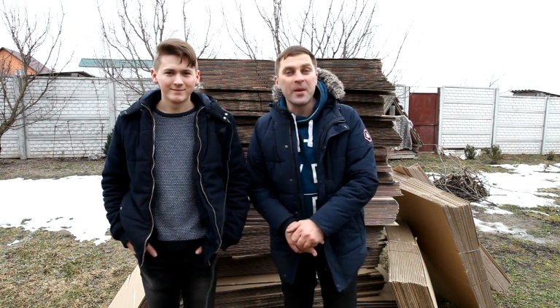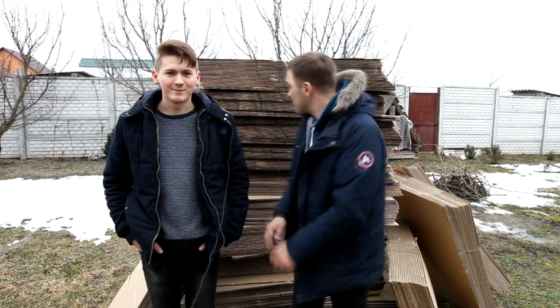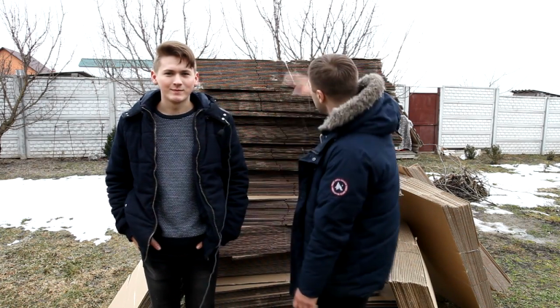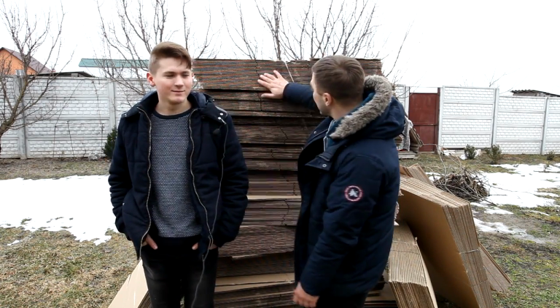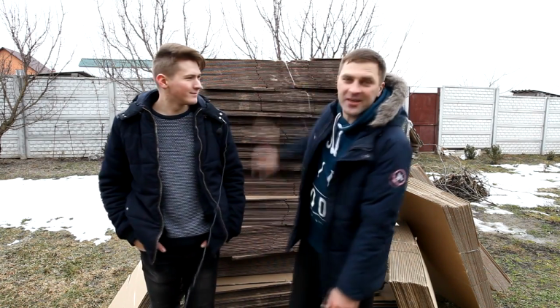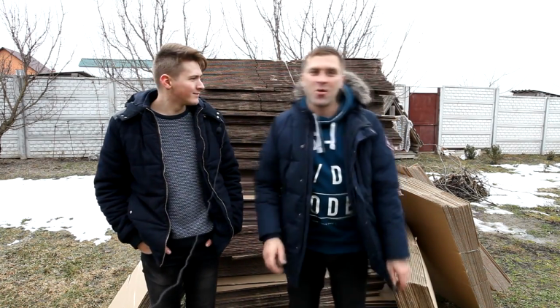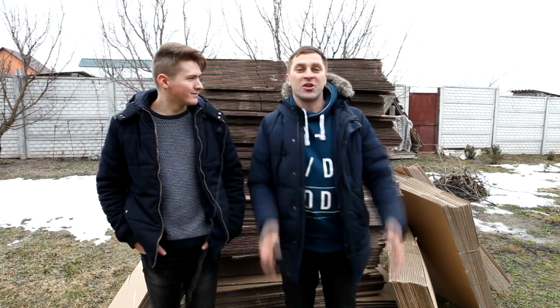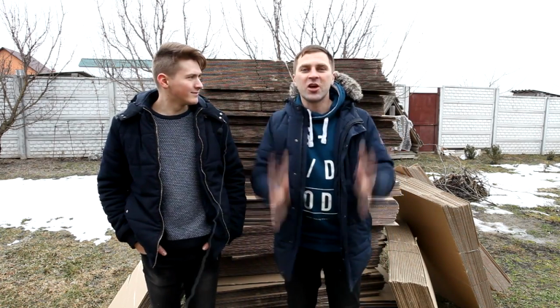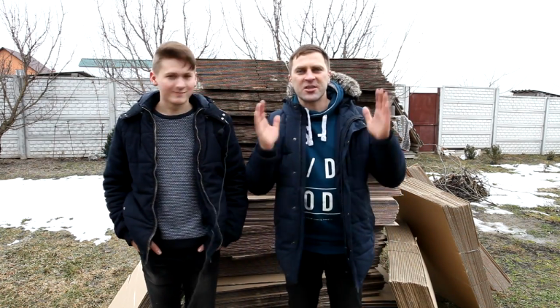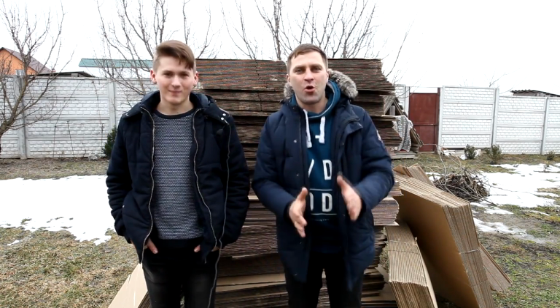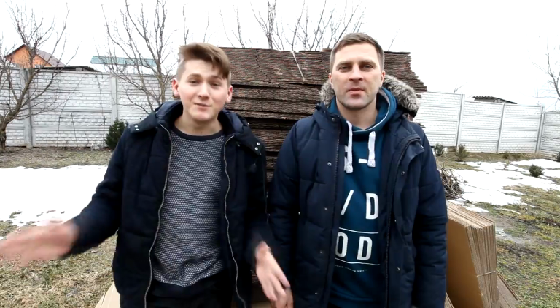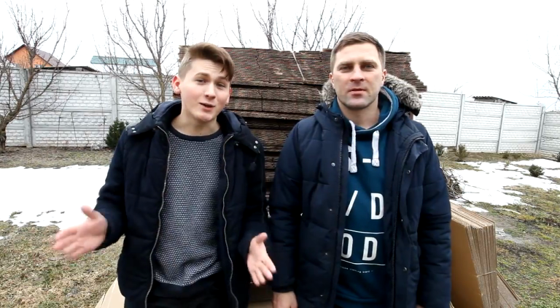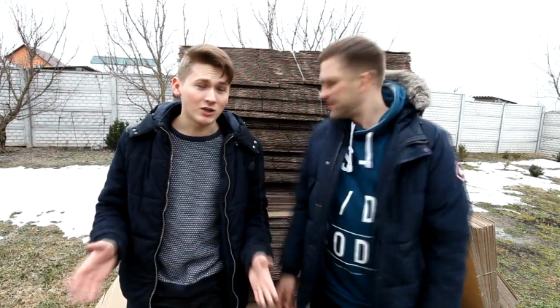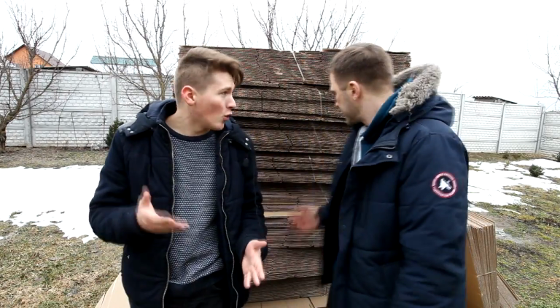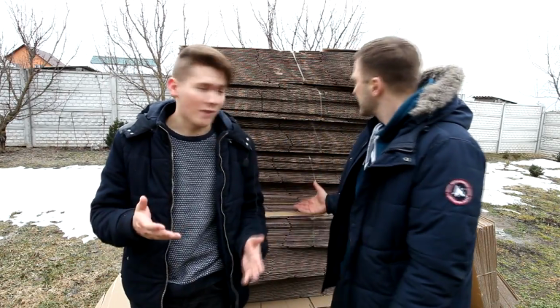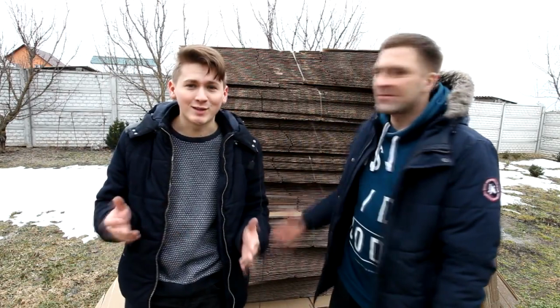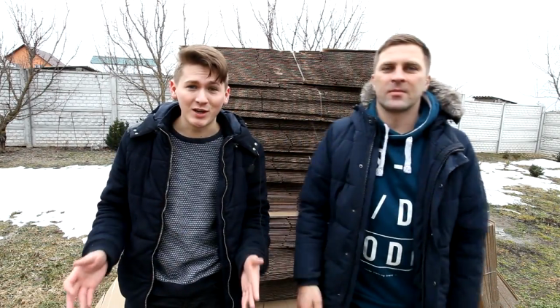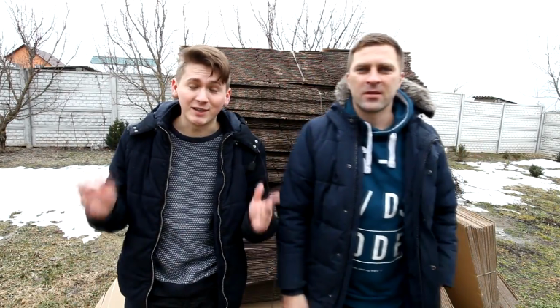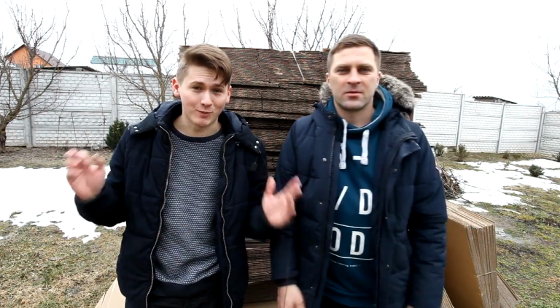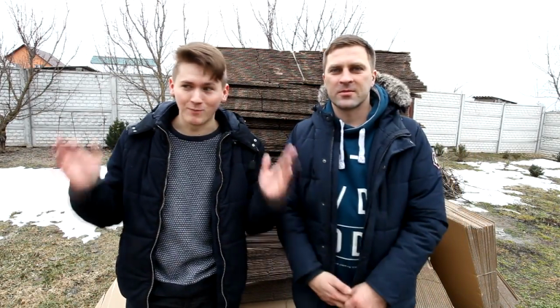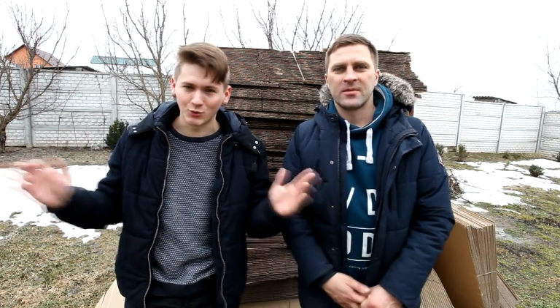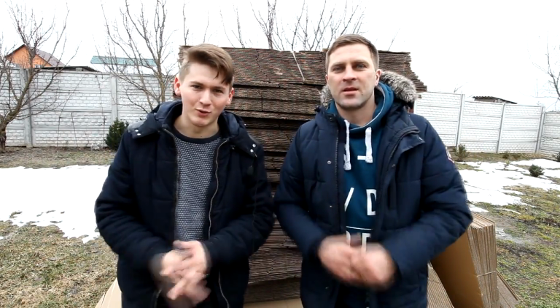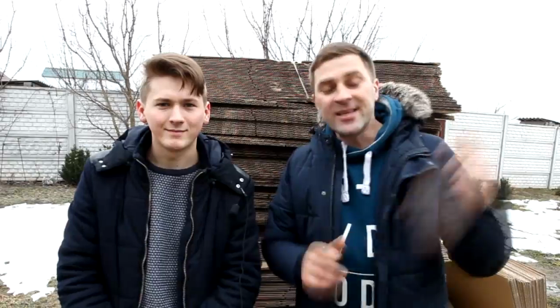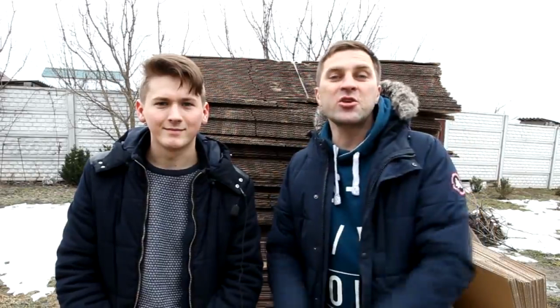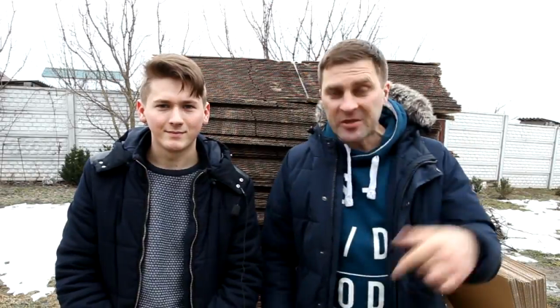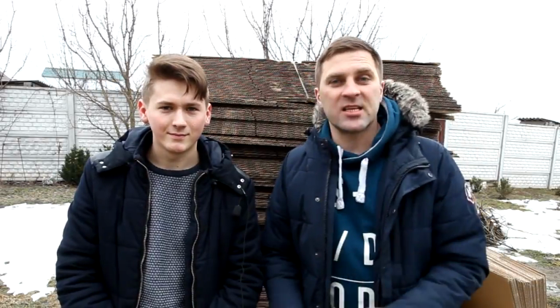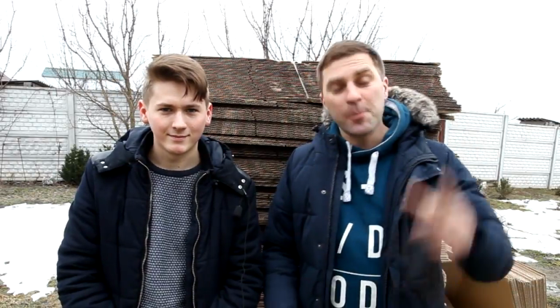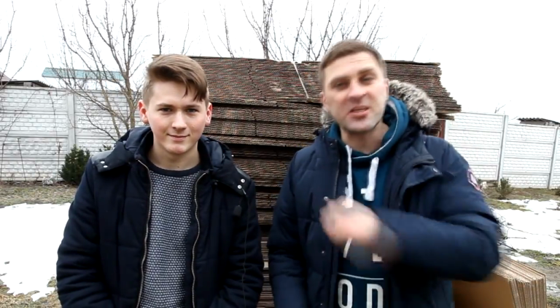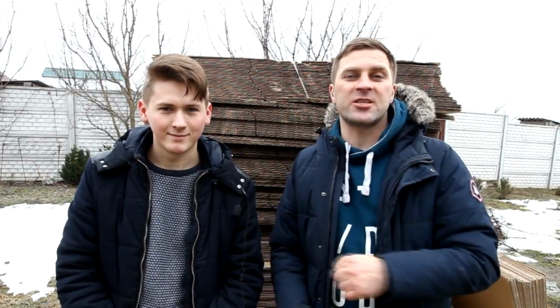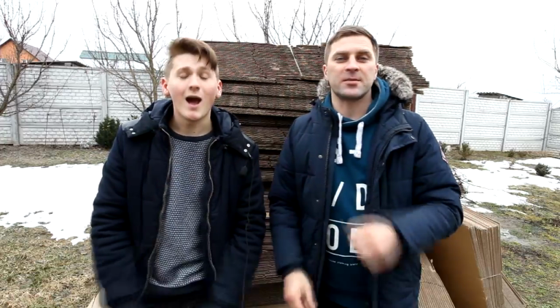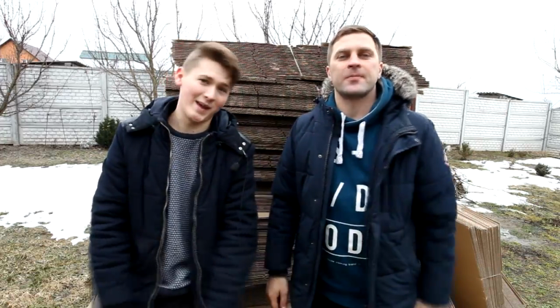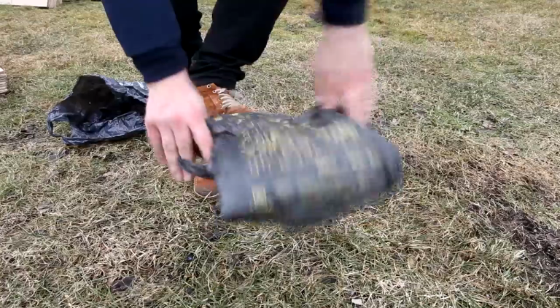And today, together with Ficus, we will build a giant house of cardboard boxes. It looks like there are not so many boxes here, but in fact it's enough to build a huge house. If you haven't subscribed to our channel yet, do it now!